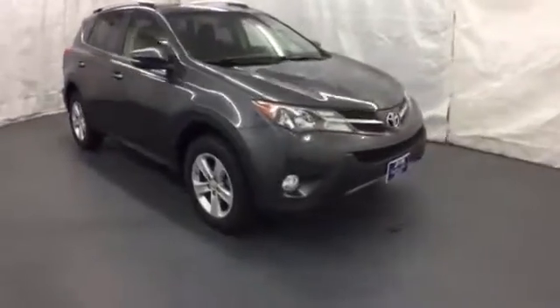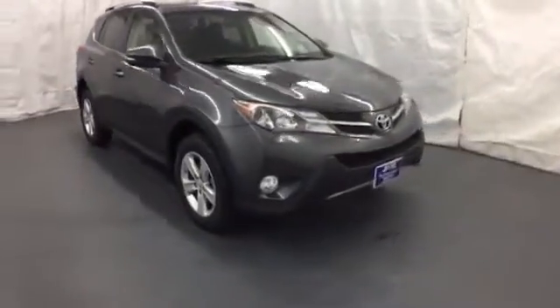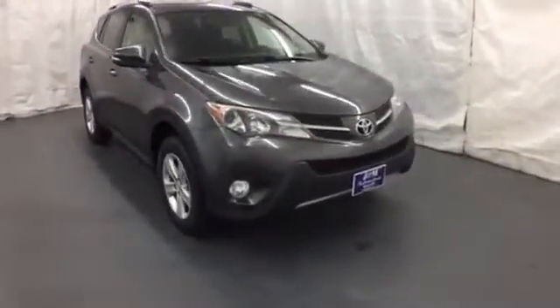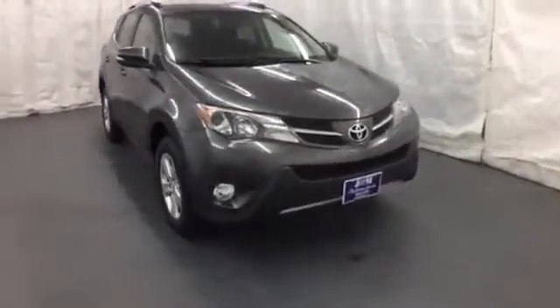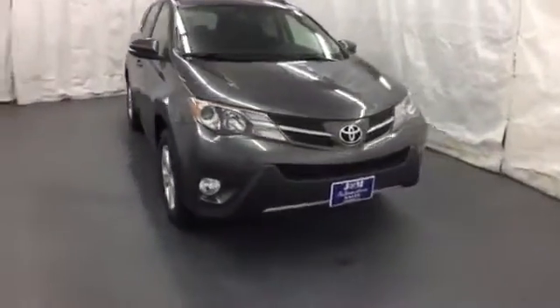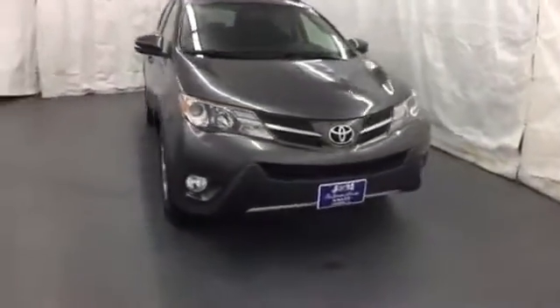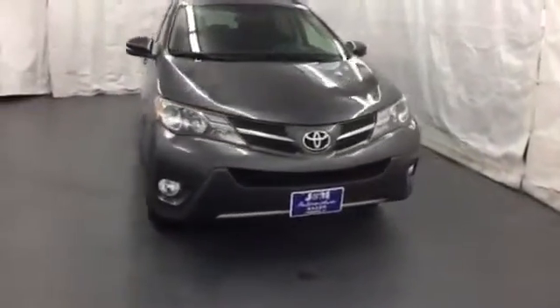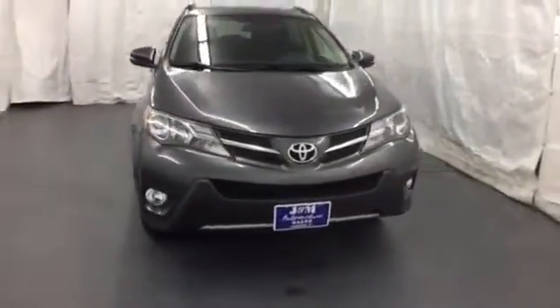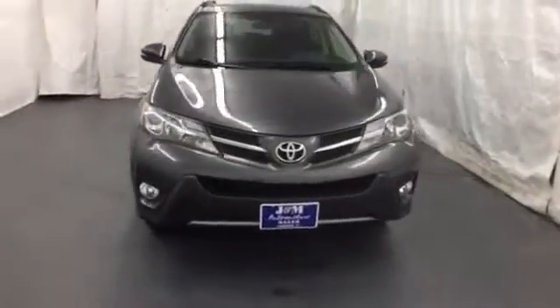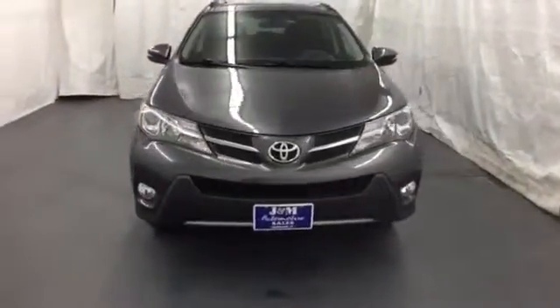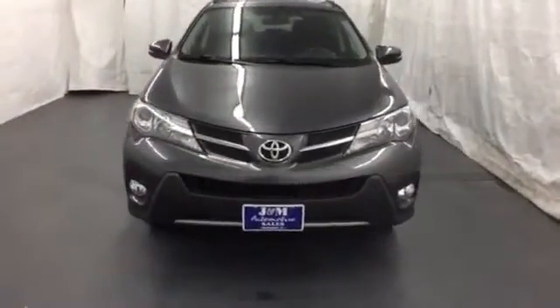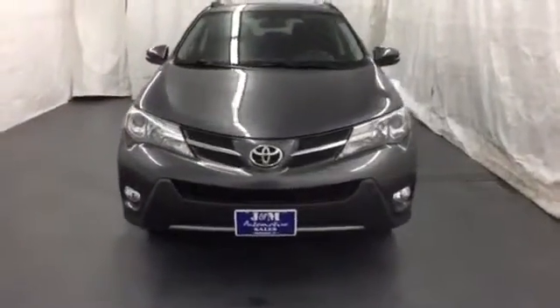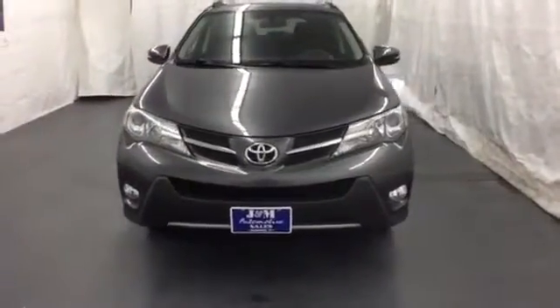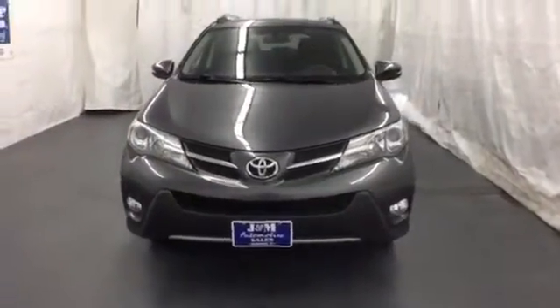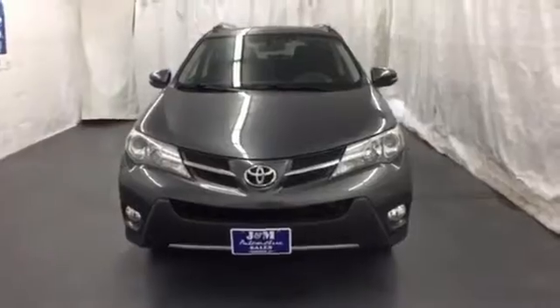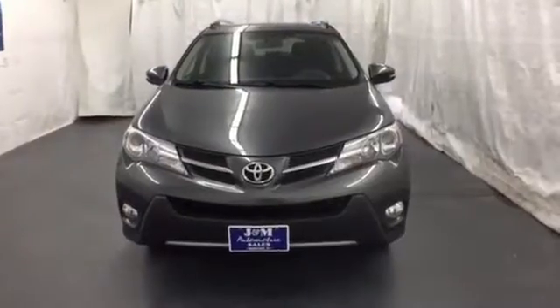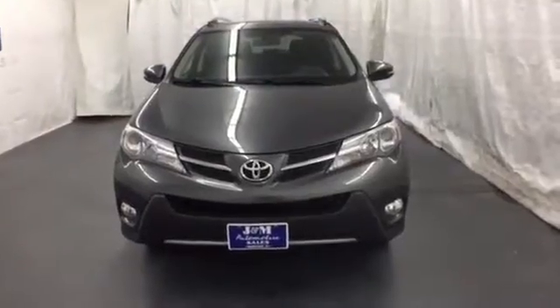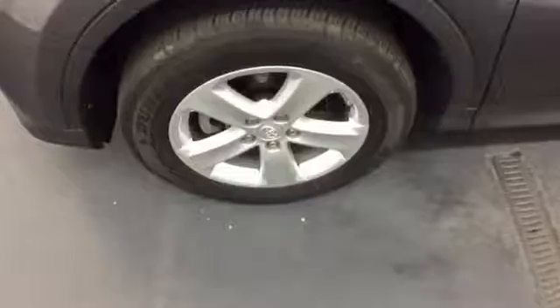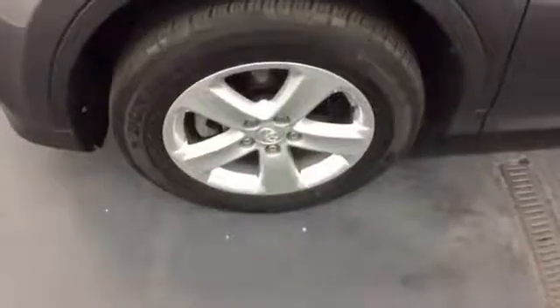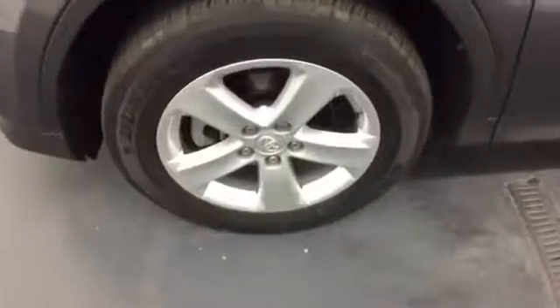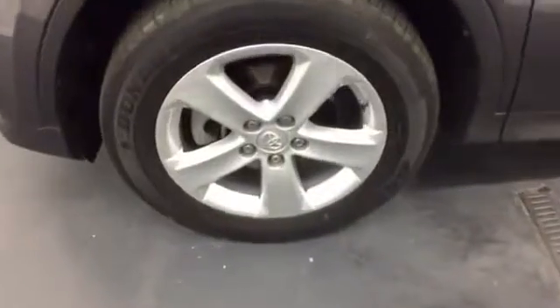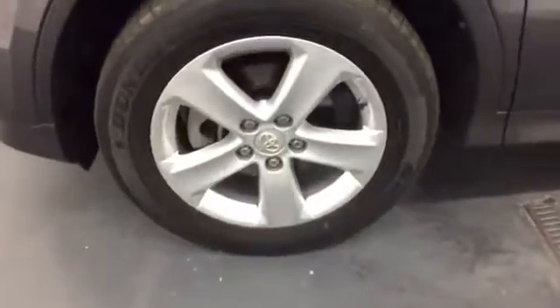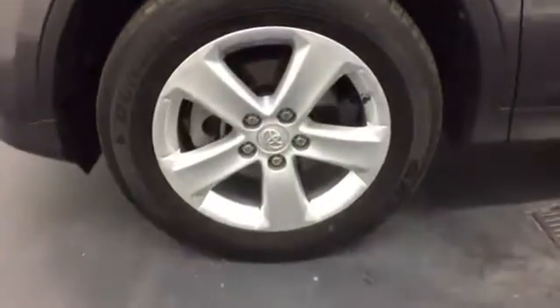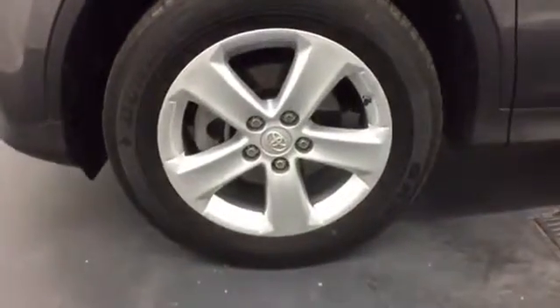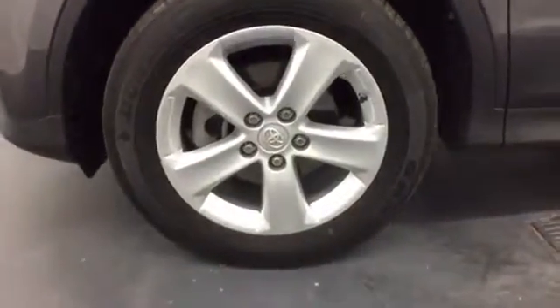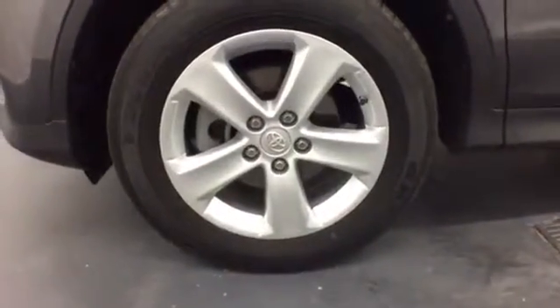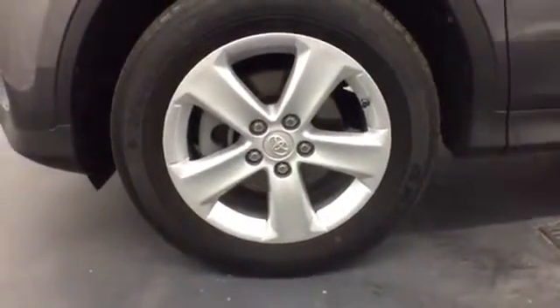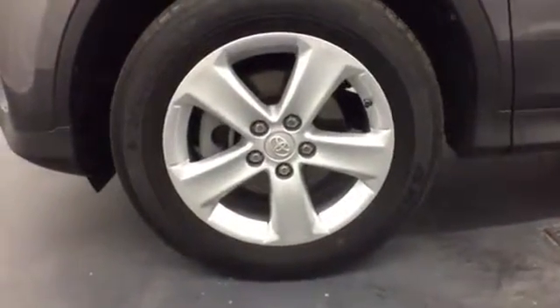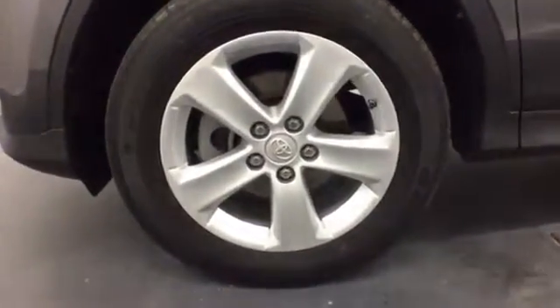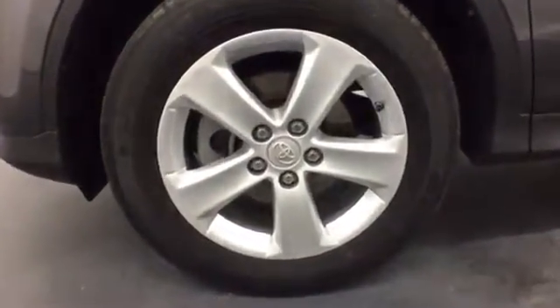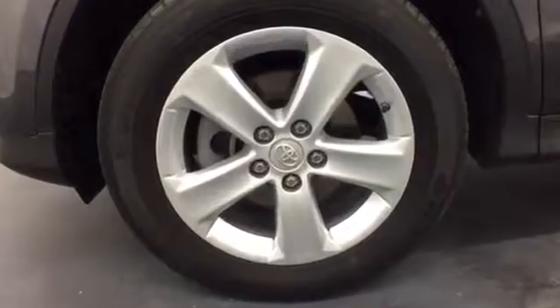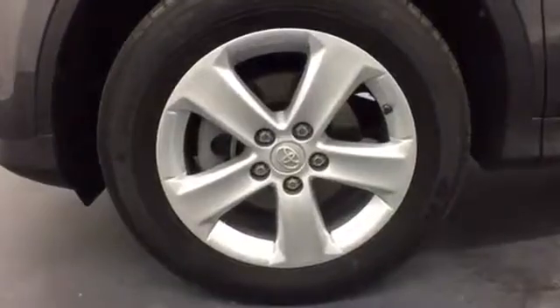The RAV4 is truly incomparable. In fact, it was called a best small utility vehicle for 2013. This SUV is ready for an adventure — take it on one today.